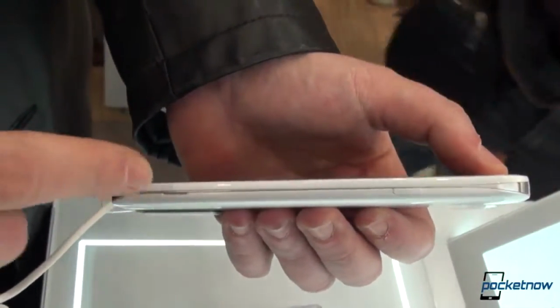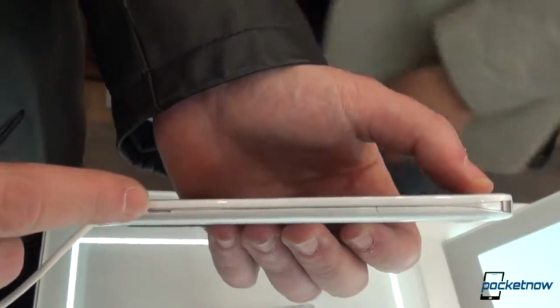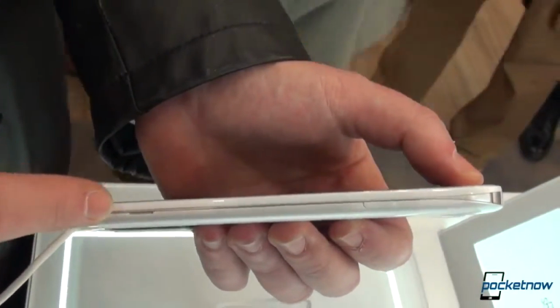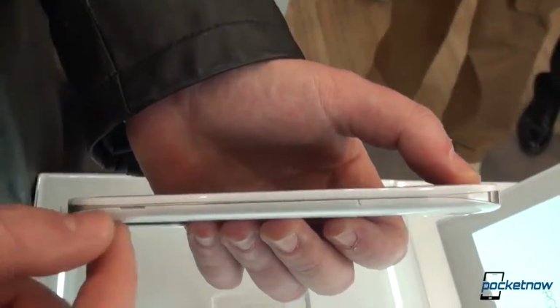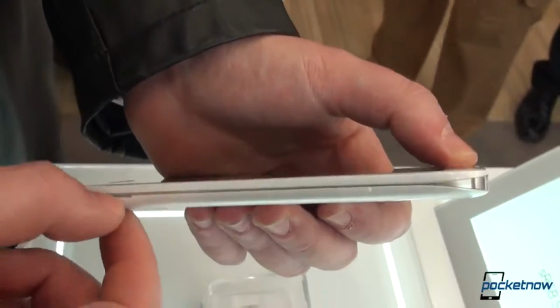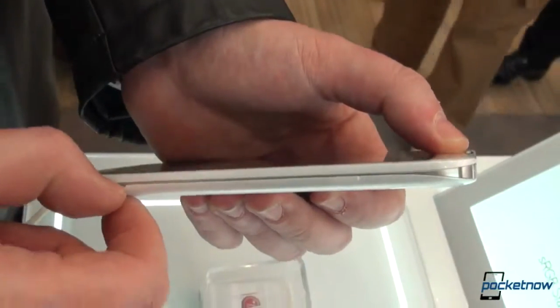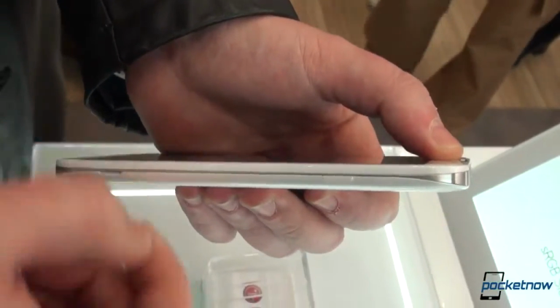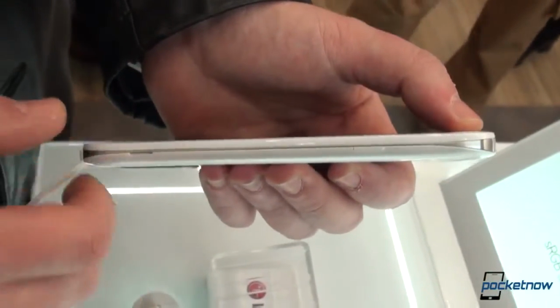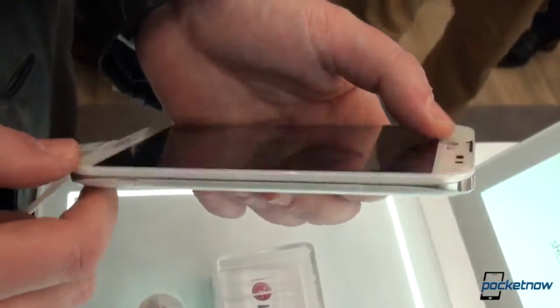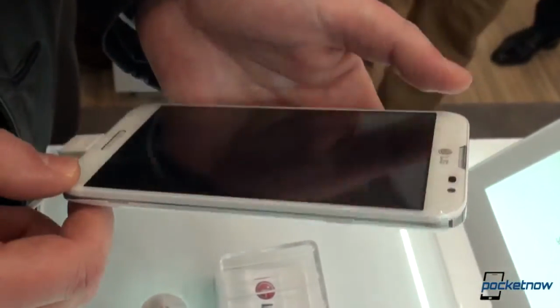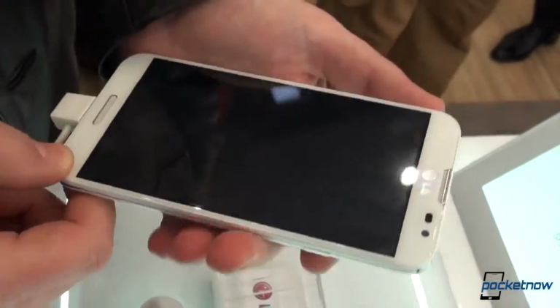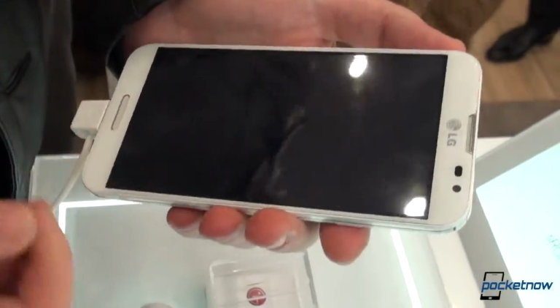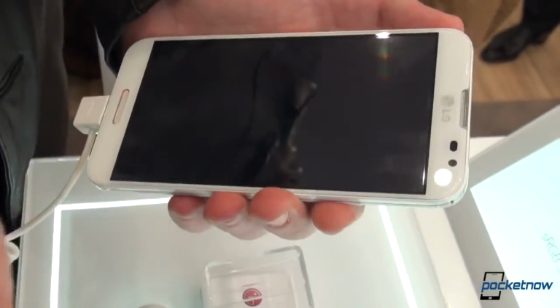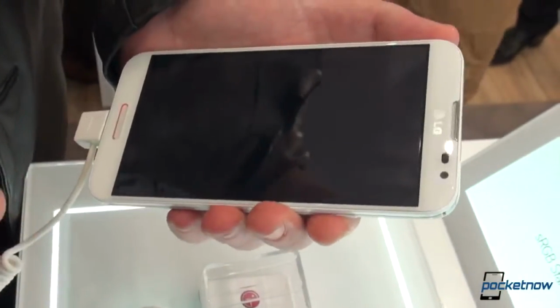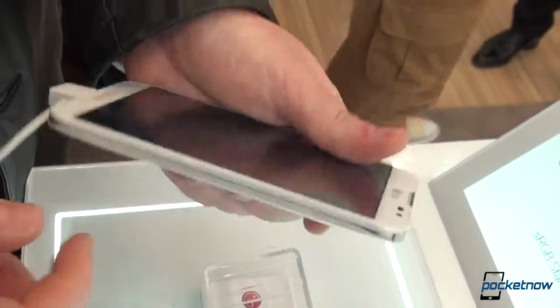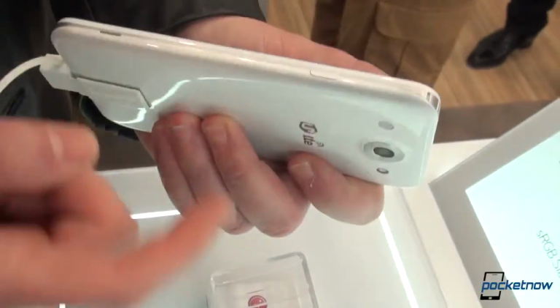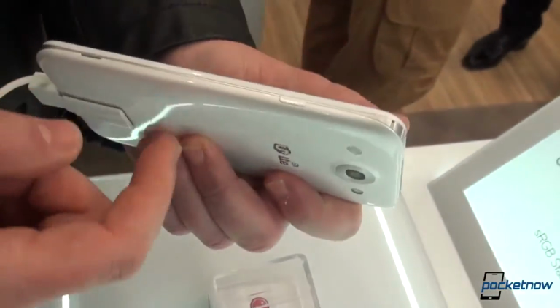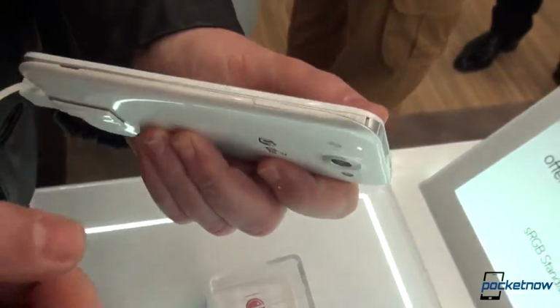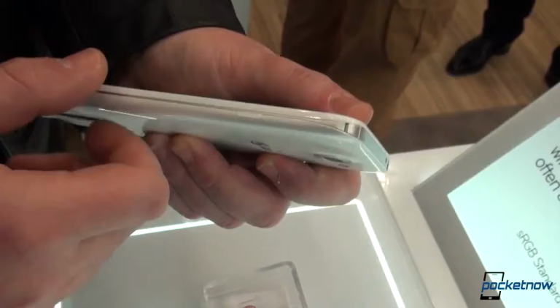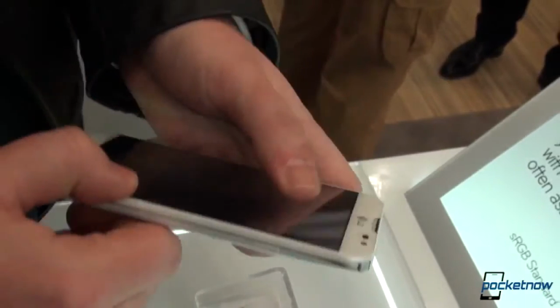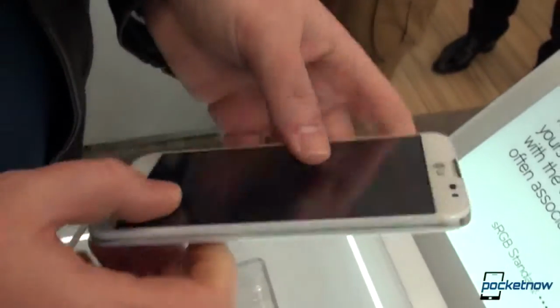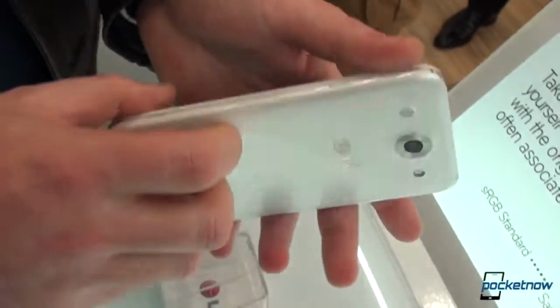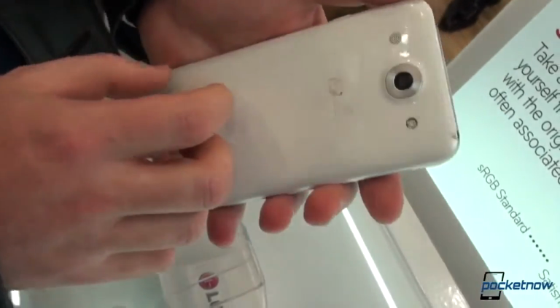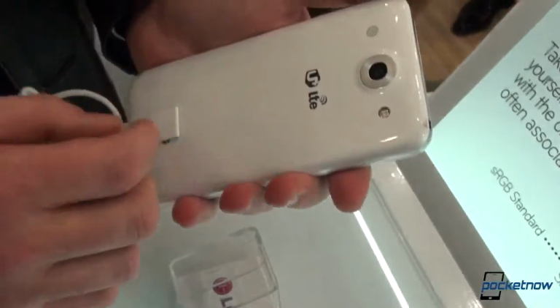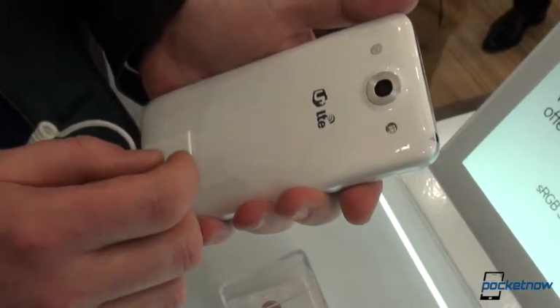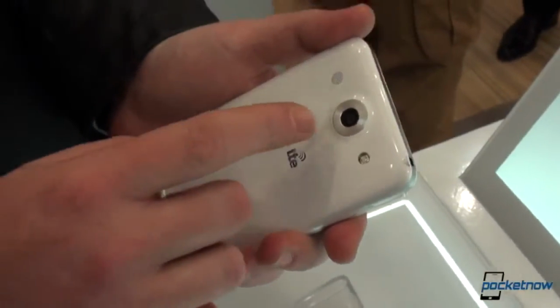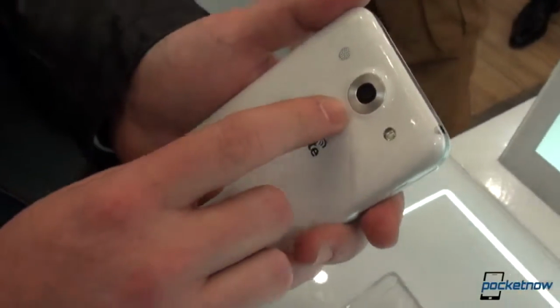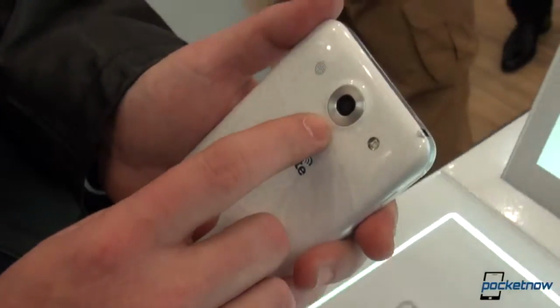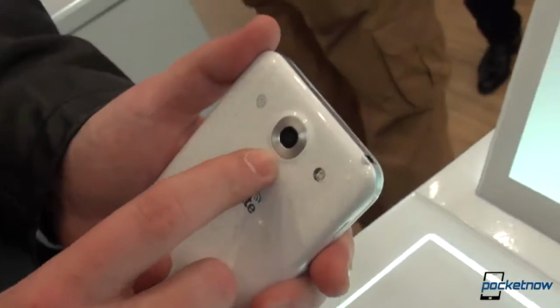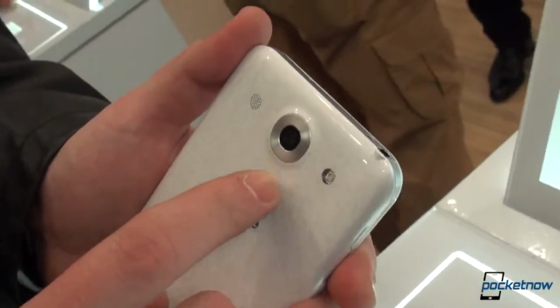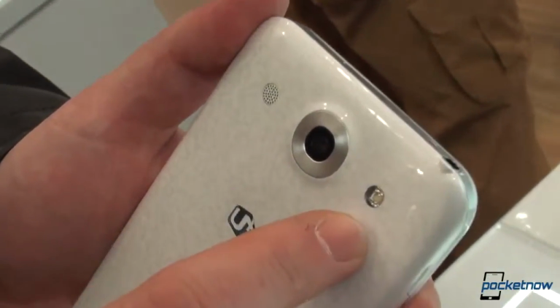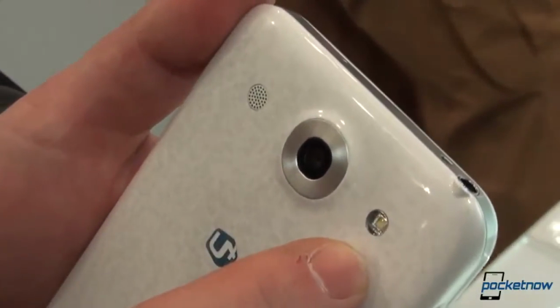We do have a place where you can peel the back battery cover off, despite the fact that we've been told that this is included and embedded. Hopping up to the back, we have a 13 megapixel camera with an LED flash.